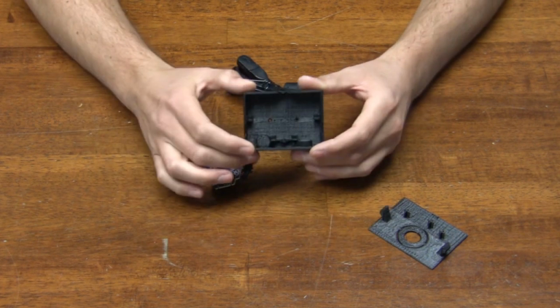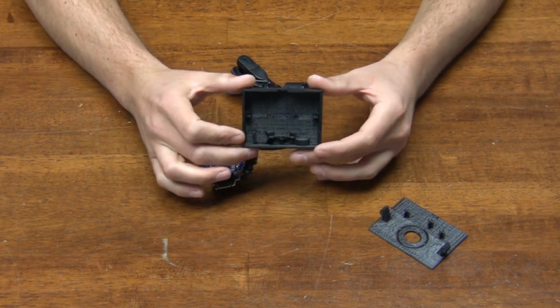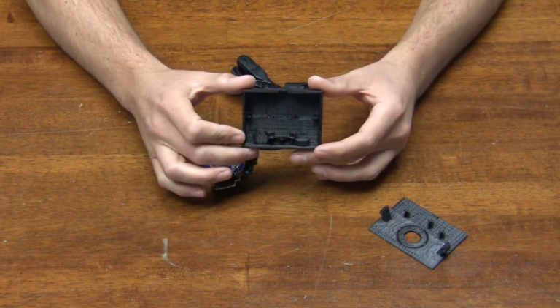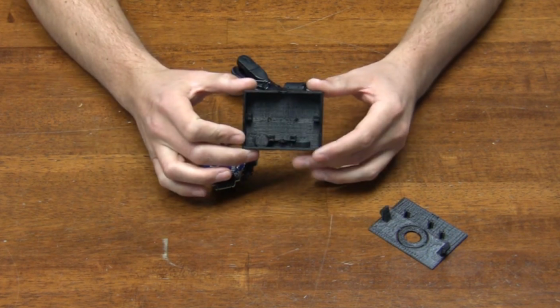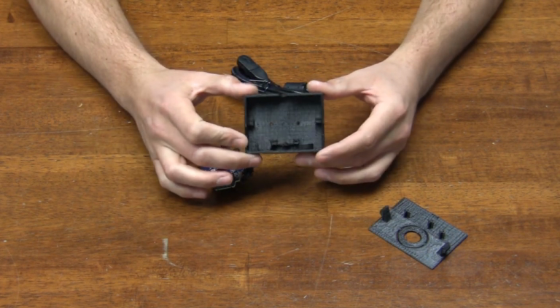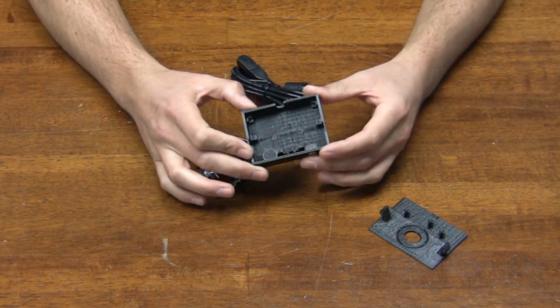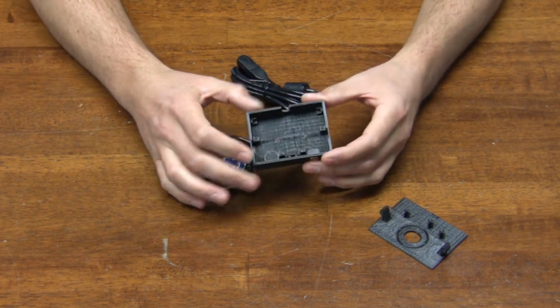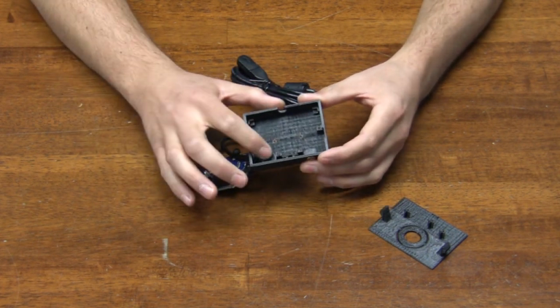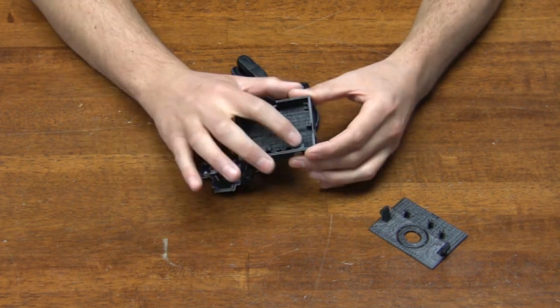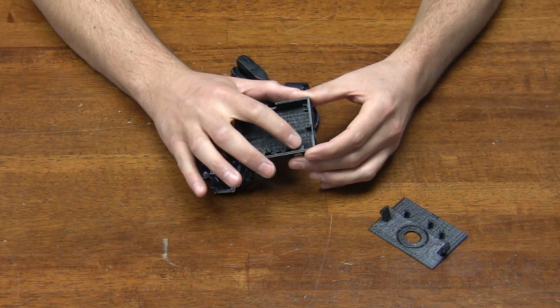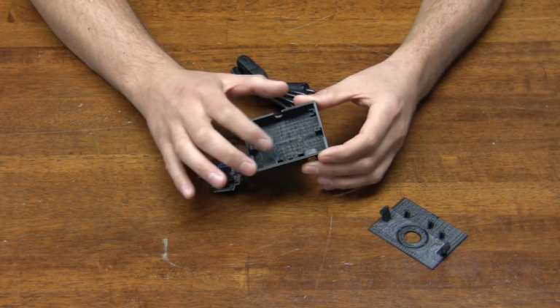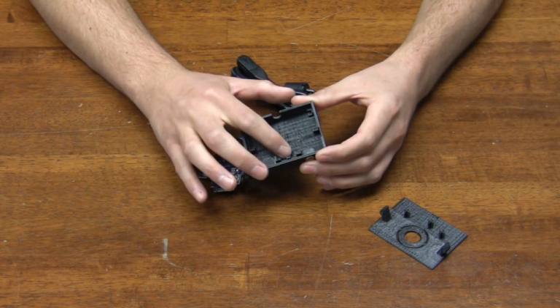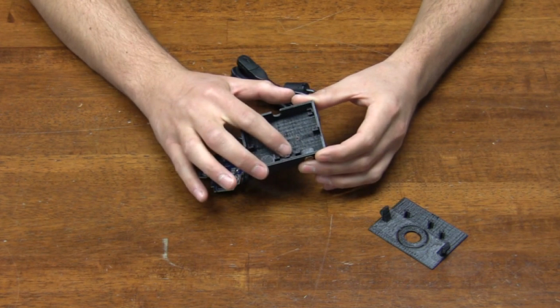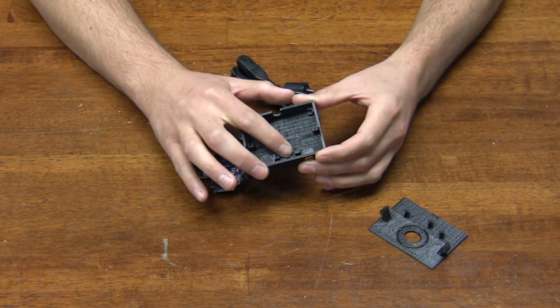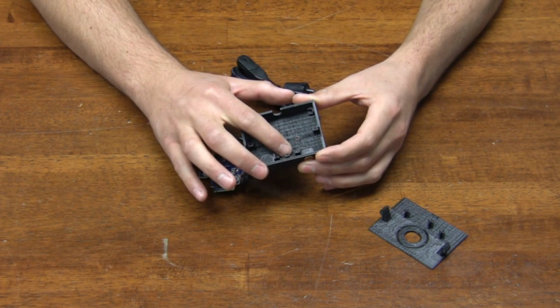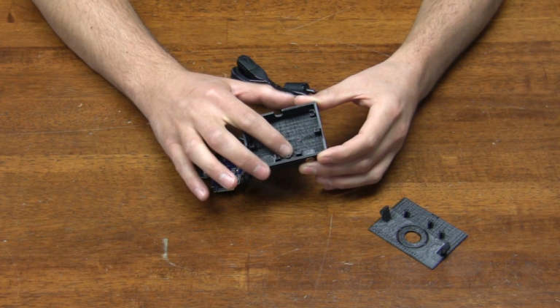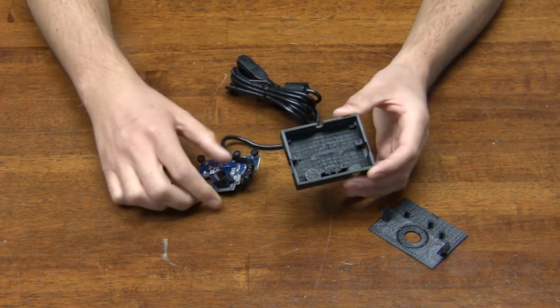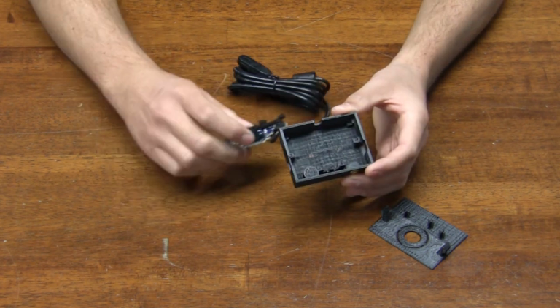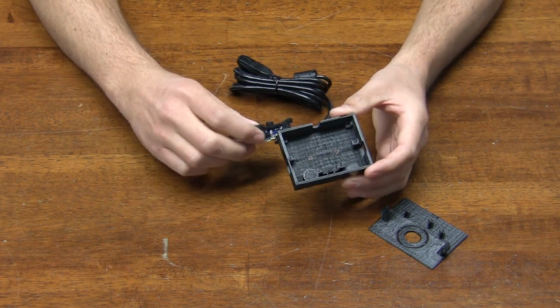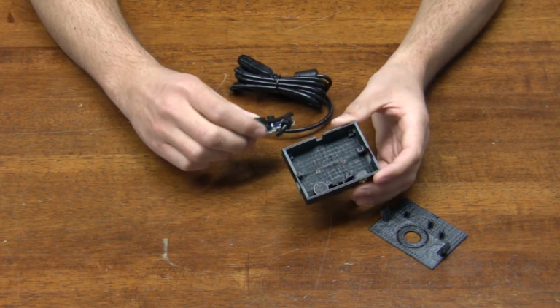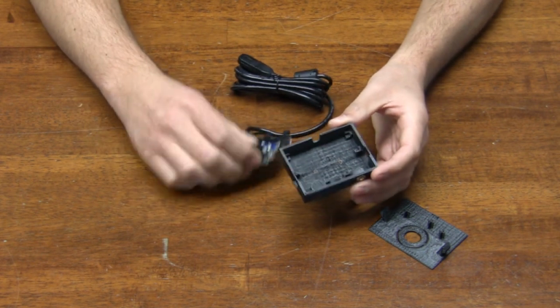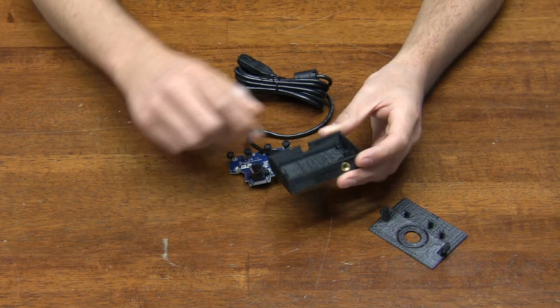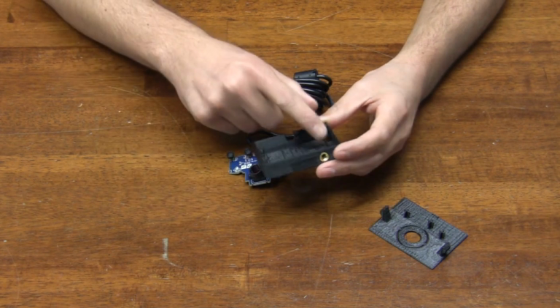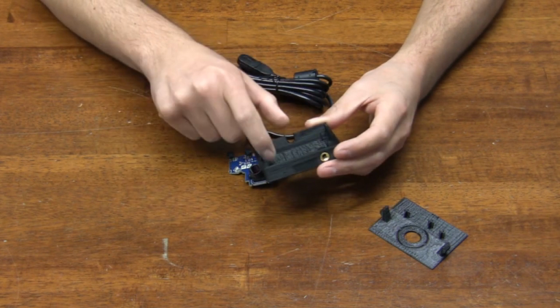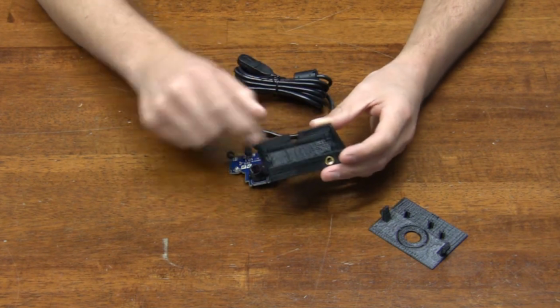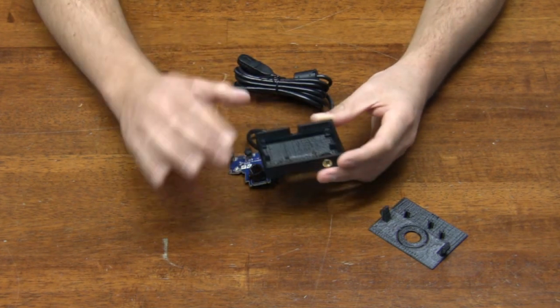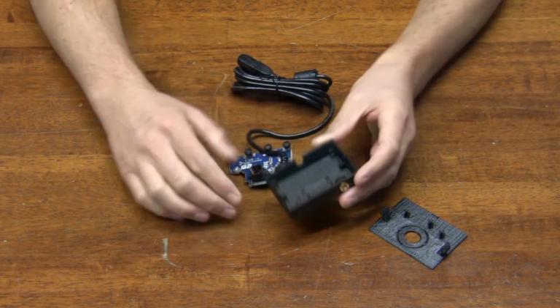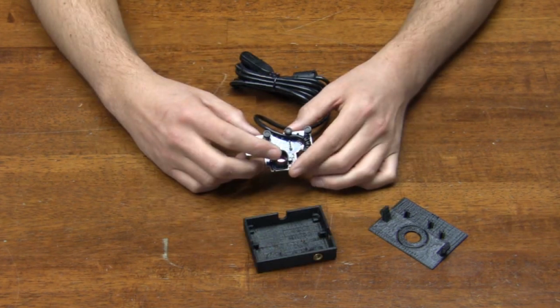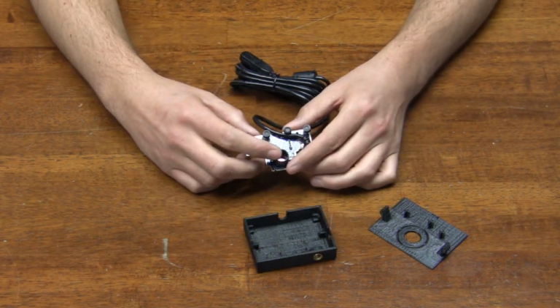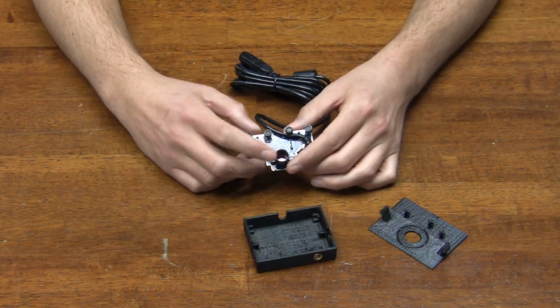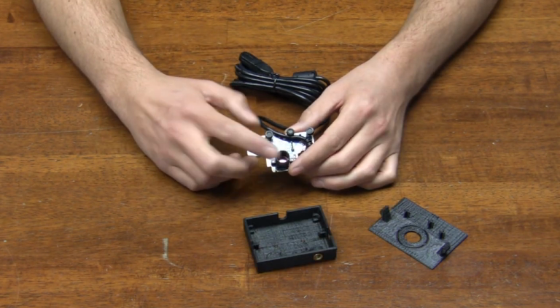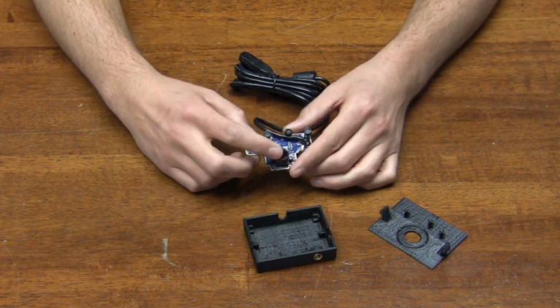Inside you can see a 3D printed case for the tripod inserts, the base piece right here that holds the lip of the camera board in, and the standoffs to keep it level. The camera inside is just like our board camera.